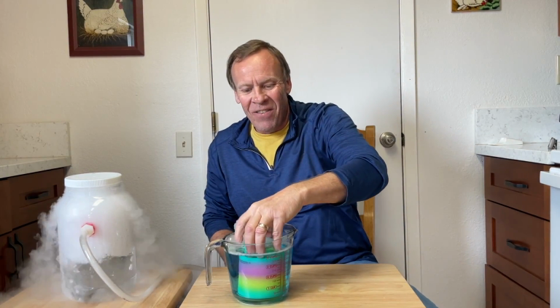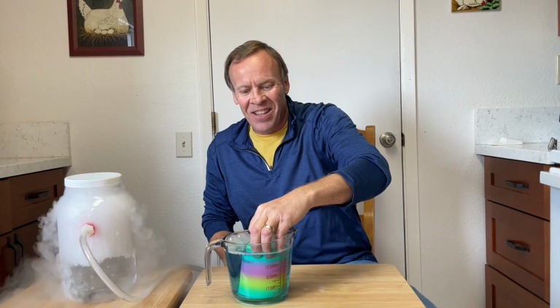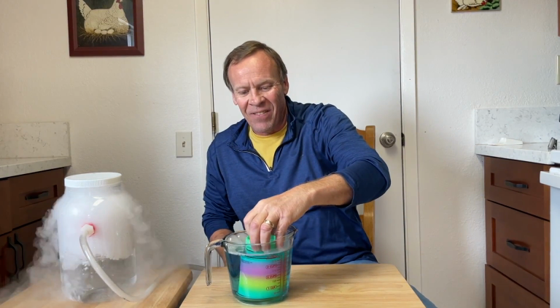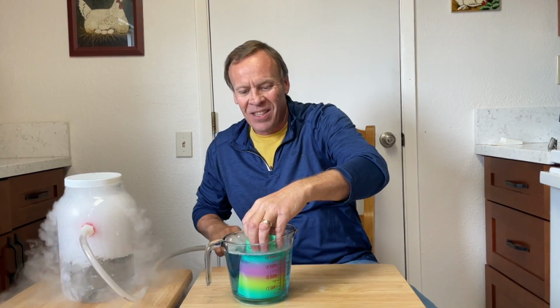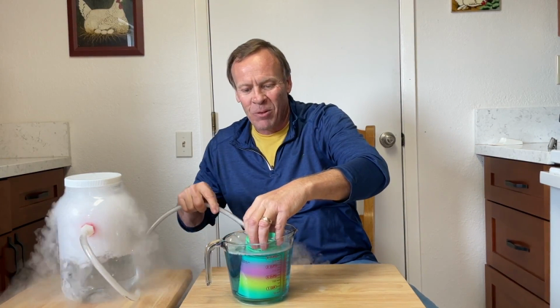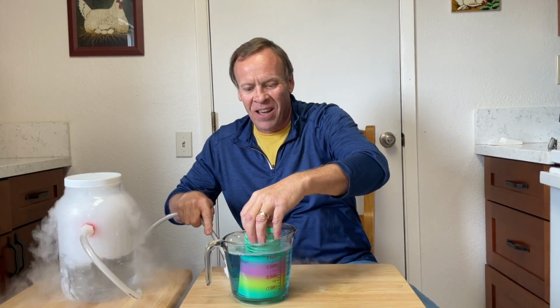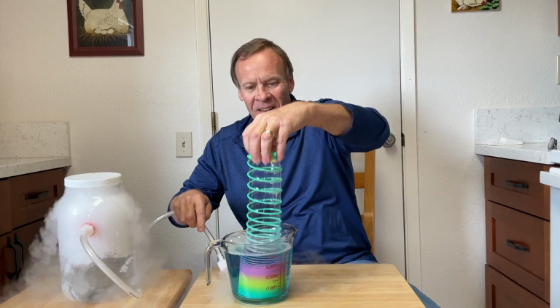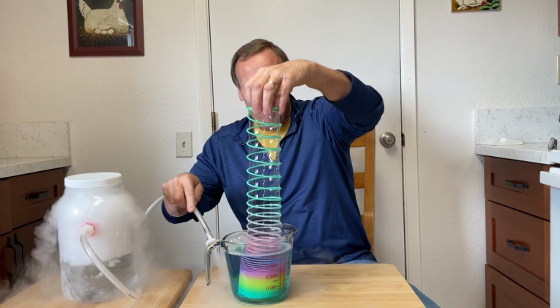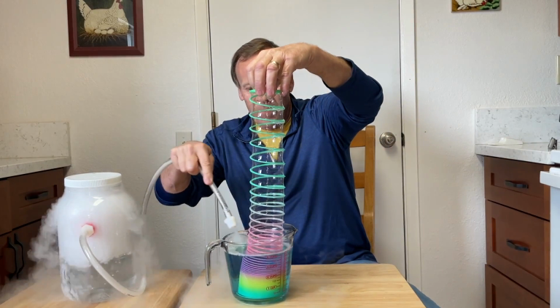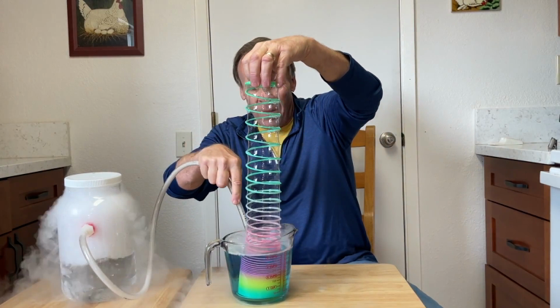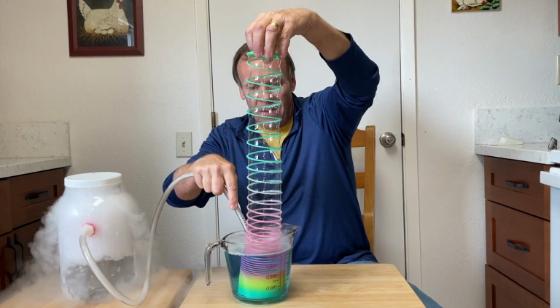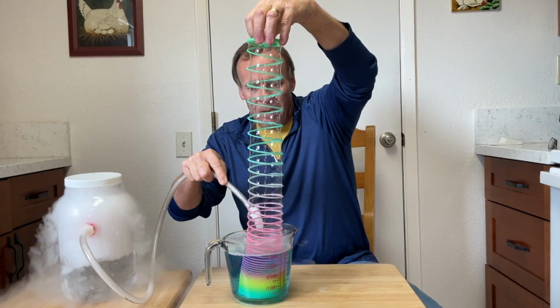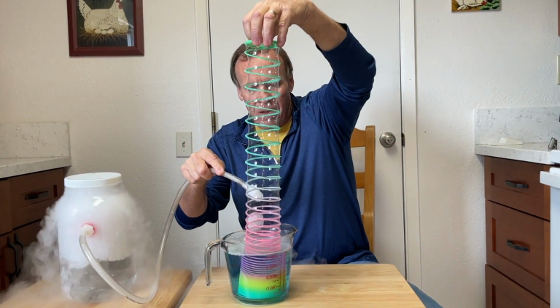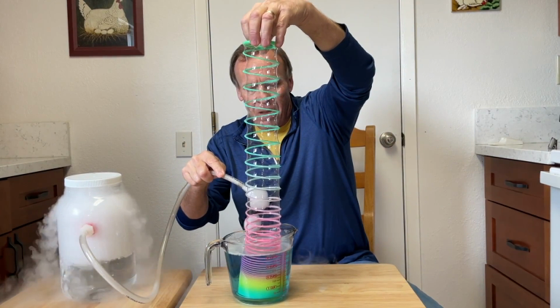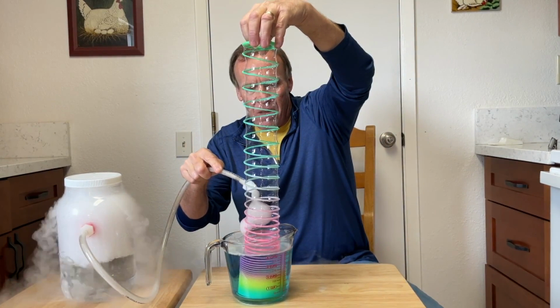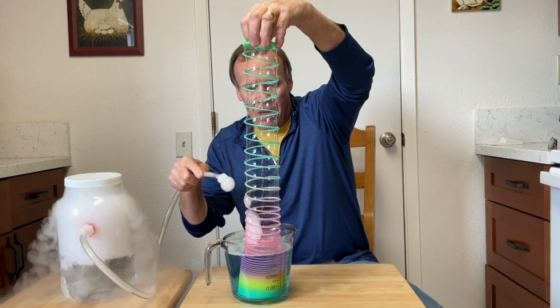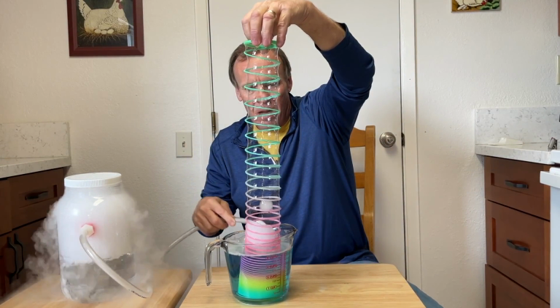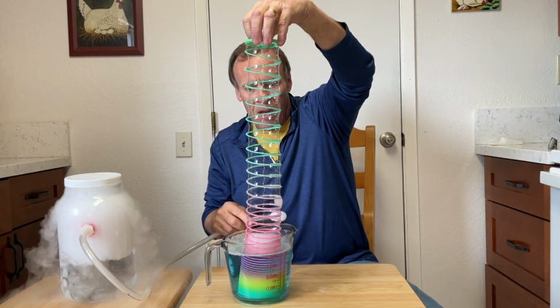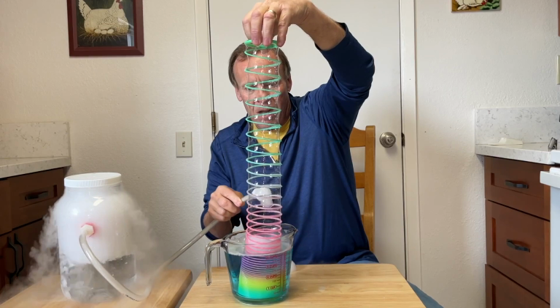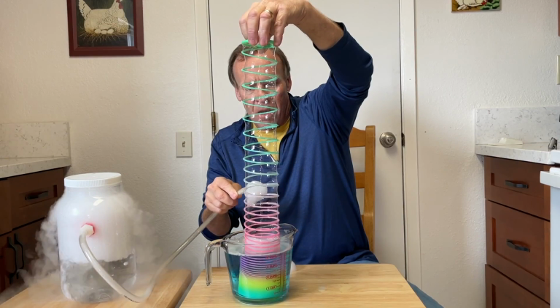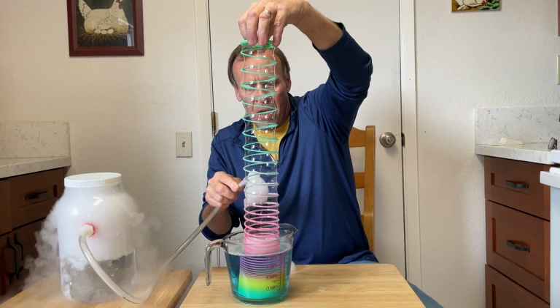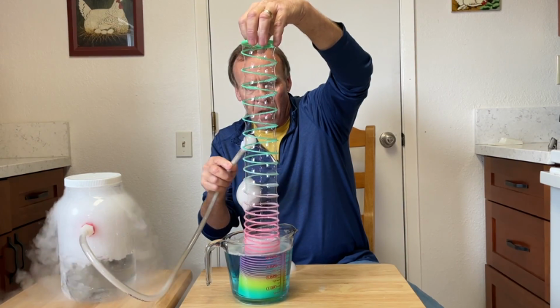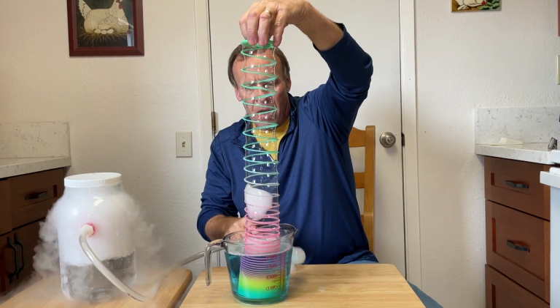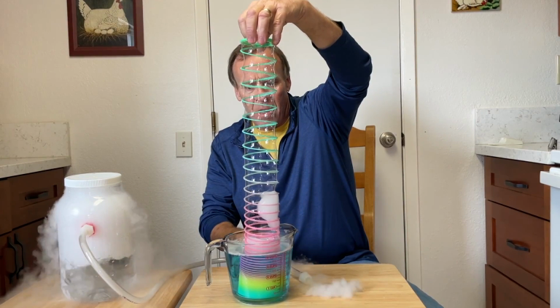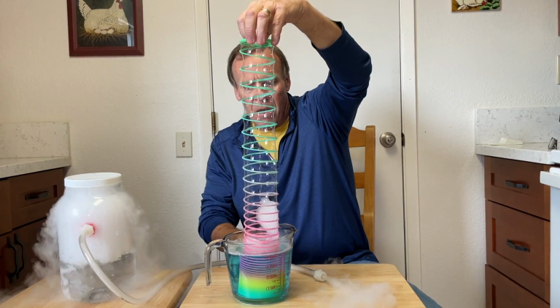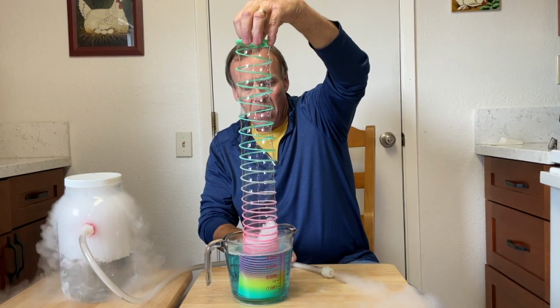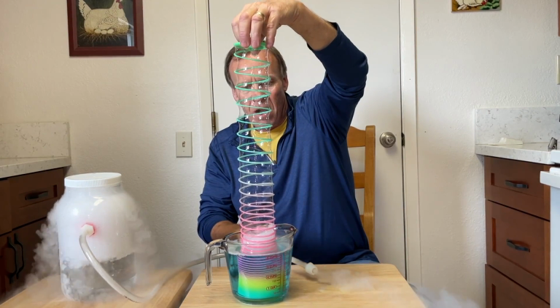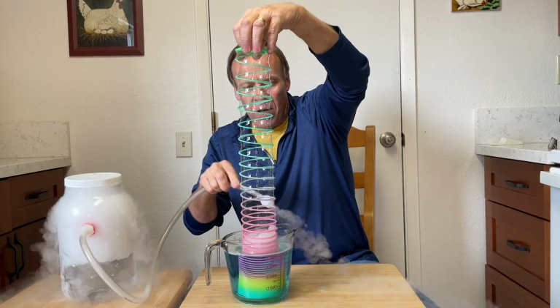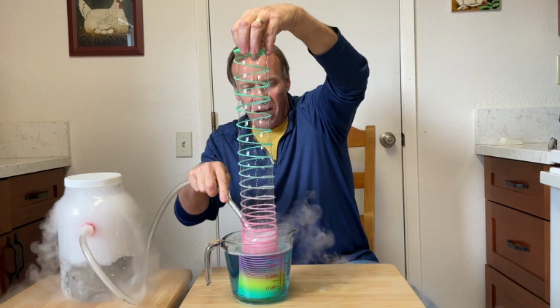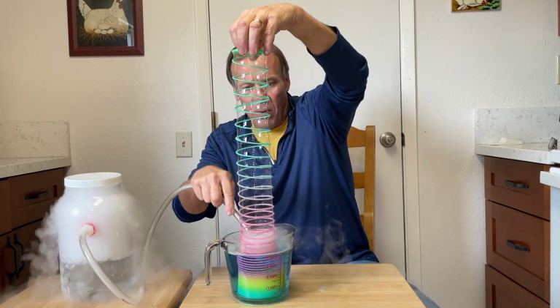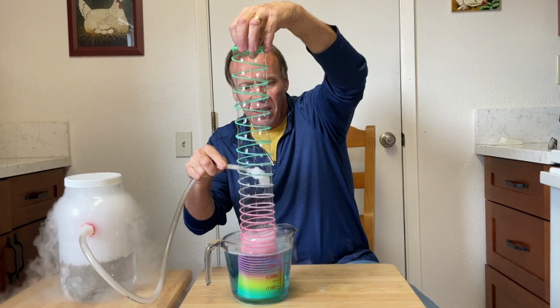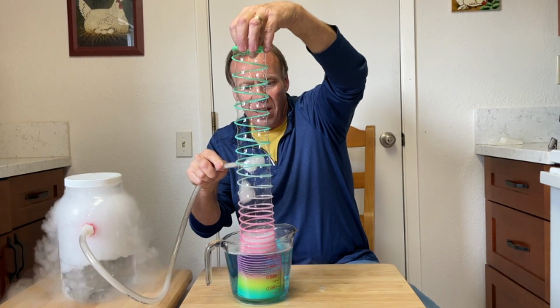Almost to the top, almost to the top. Try it again. Oh, they want to sink — the bubble wants to sink this time.